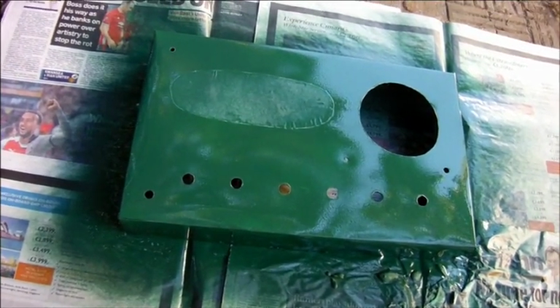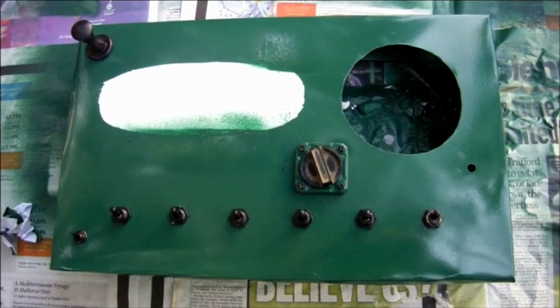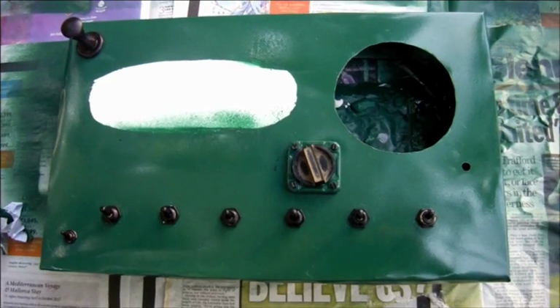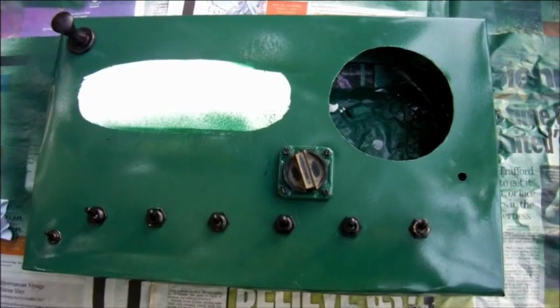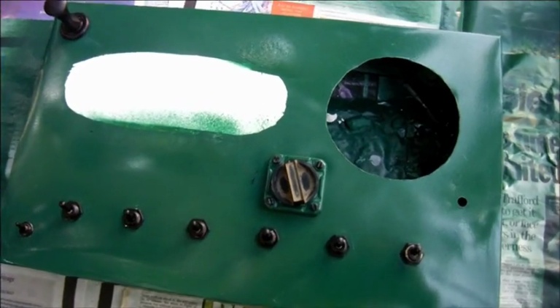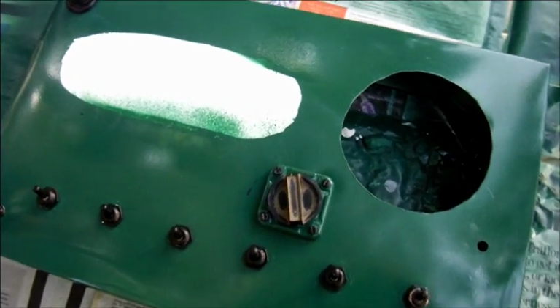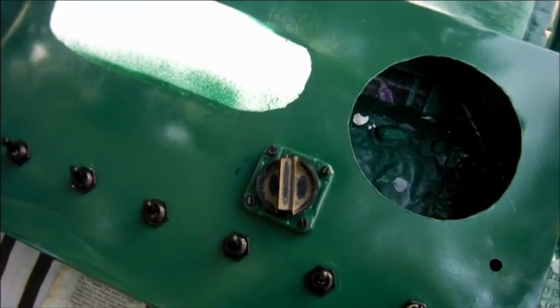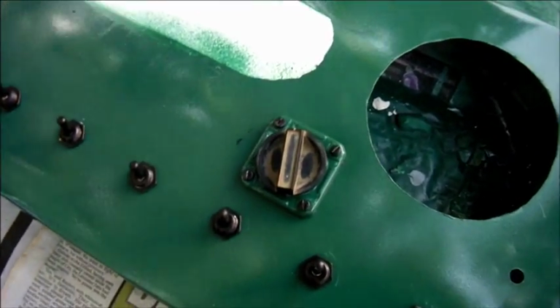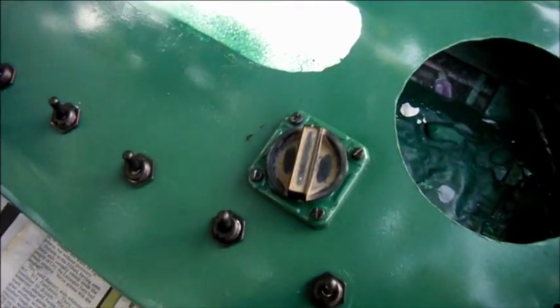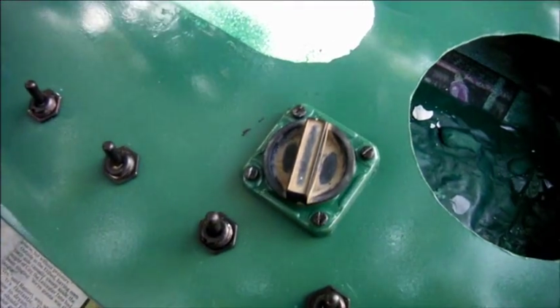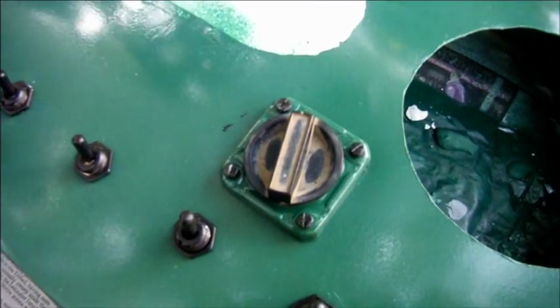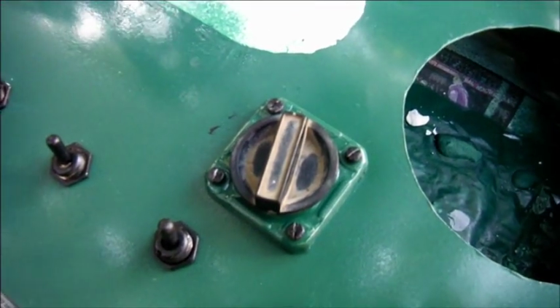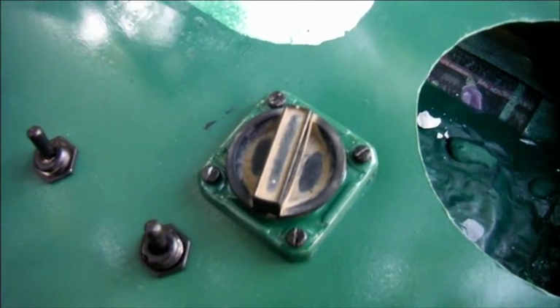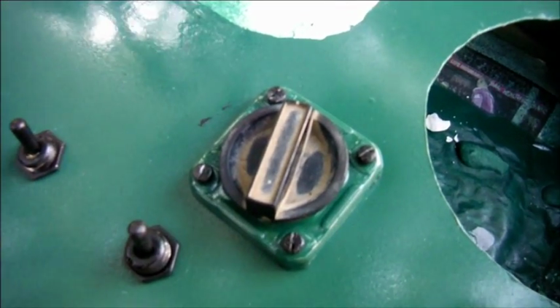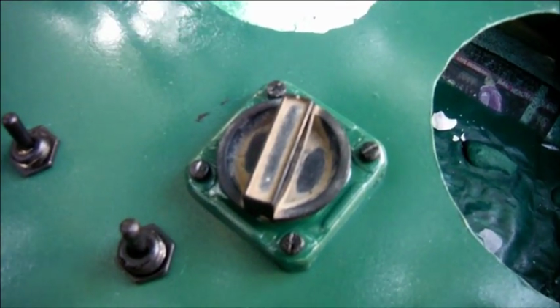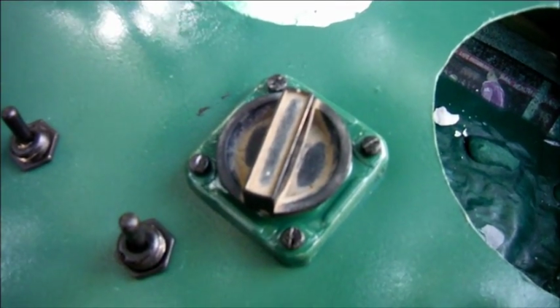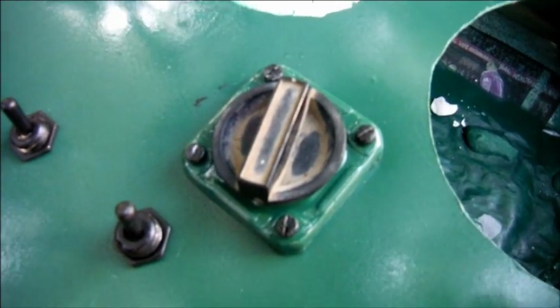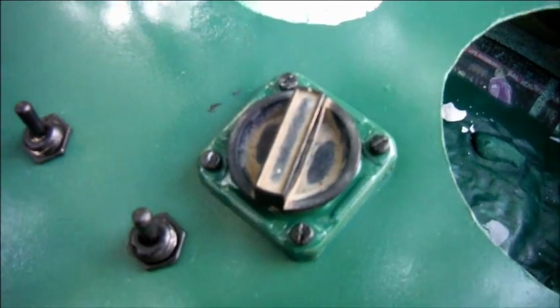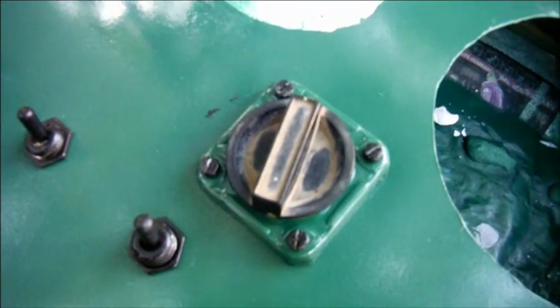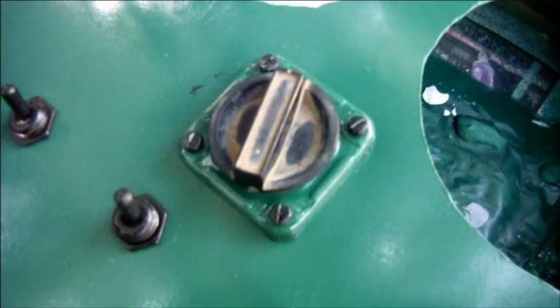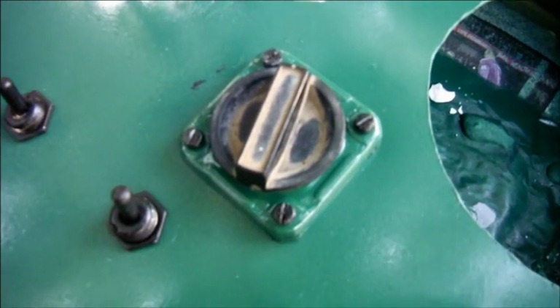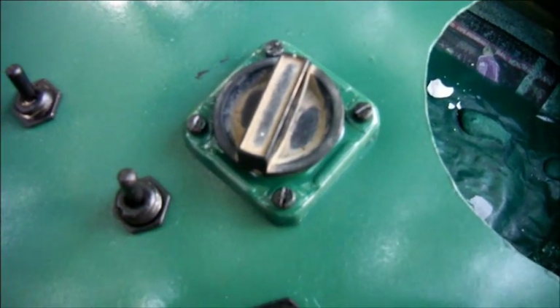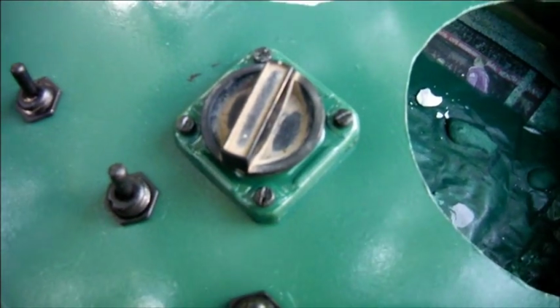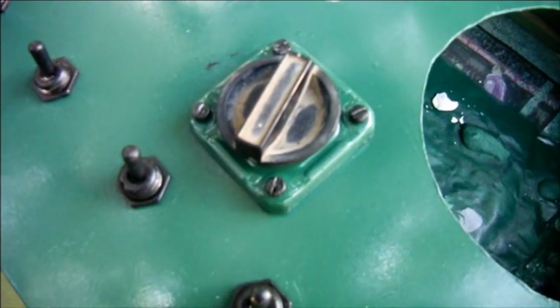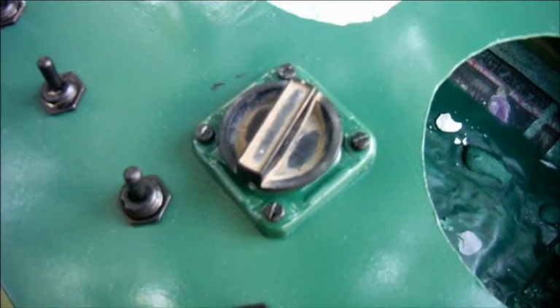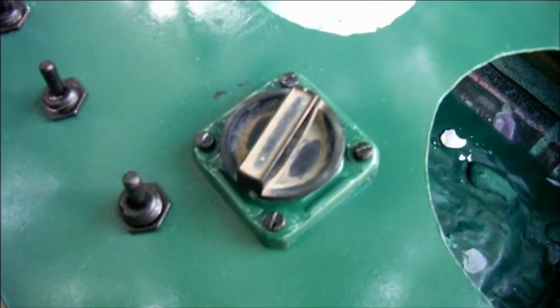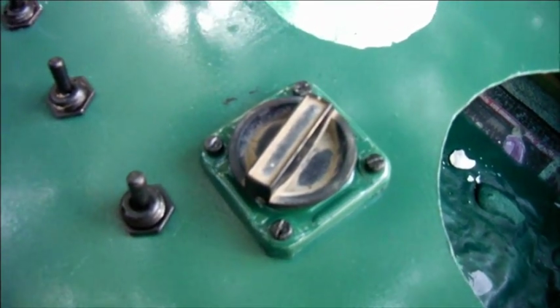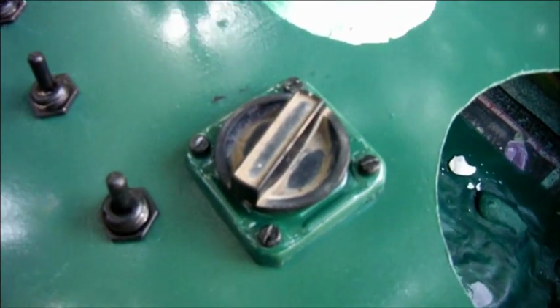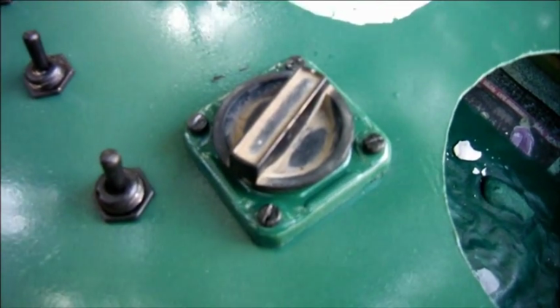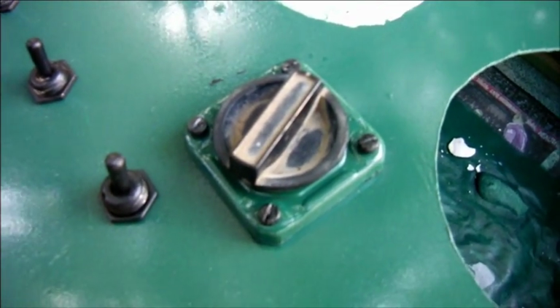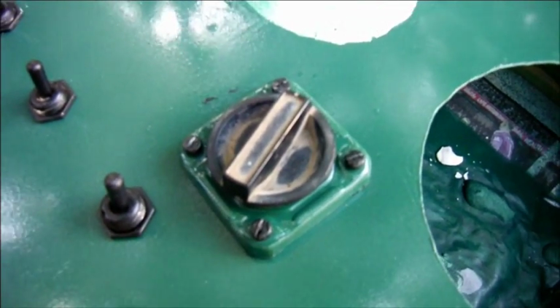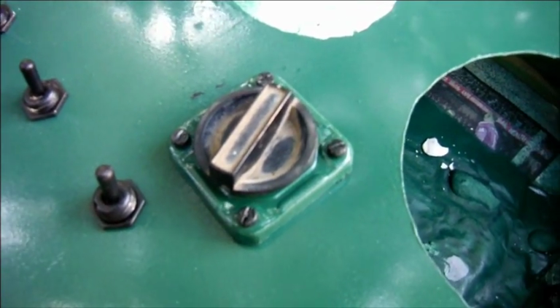Switchgear. This circular switch is actually from a dead multimeter, and its surround is the front from a stepper motor I removed from a dead printer.